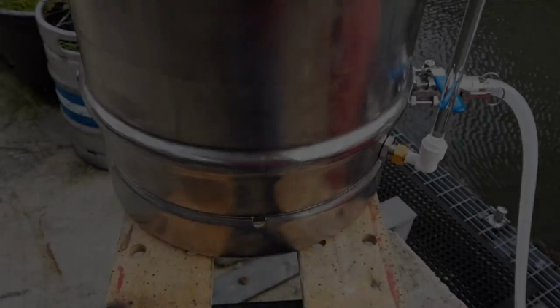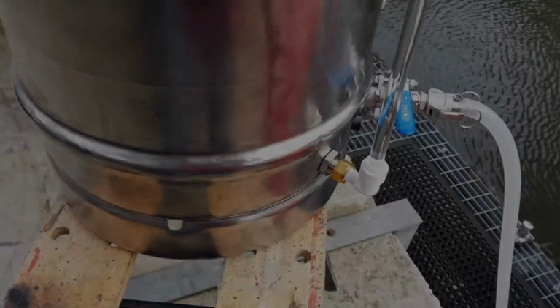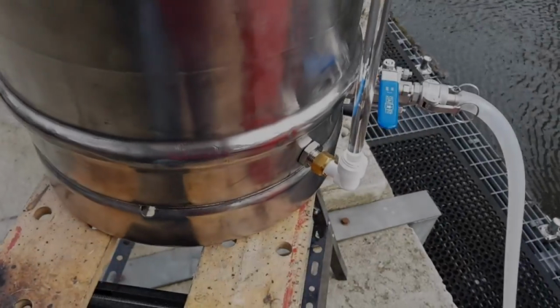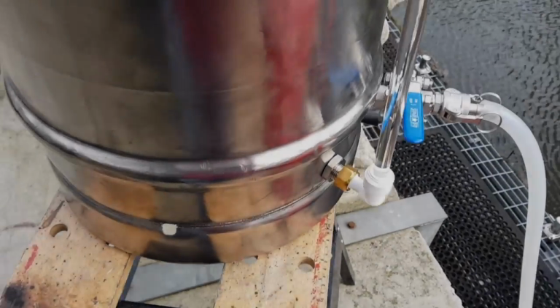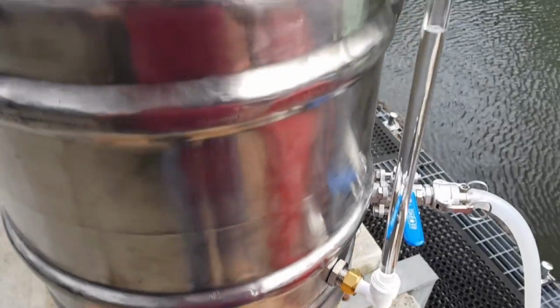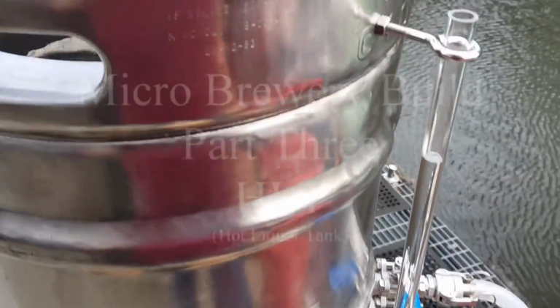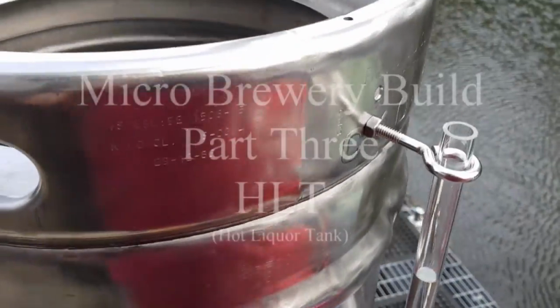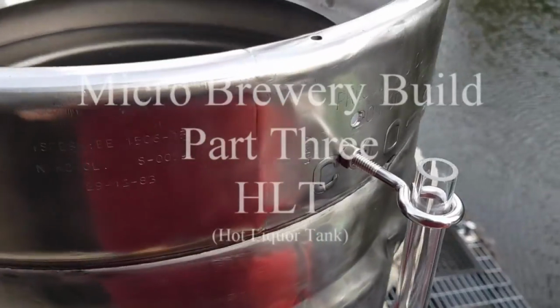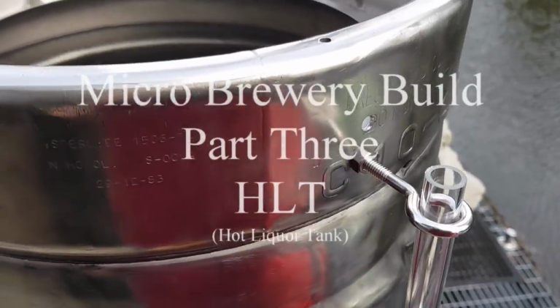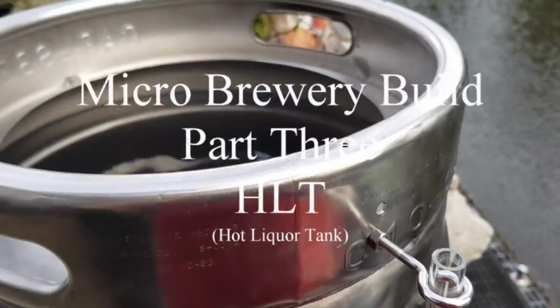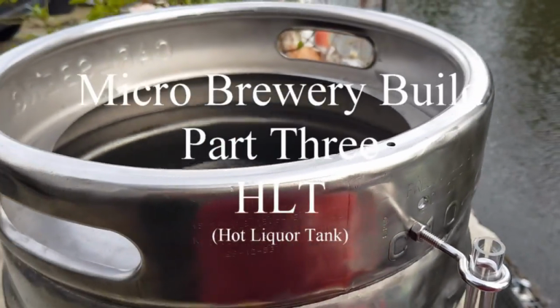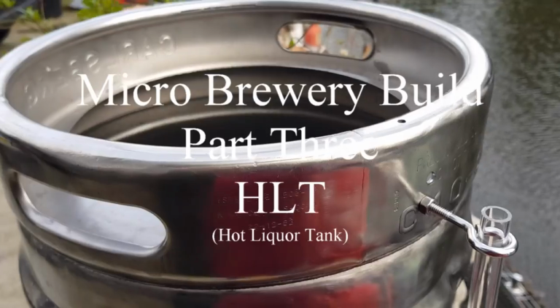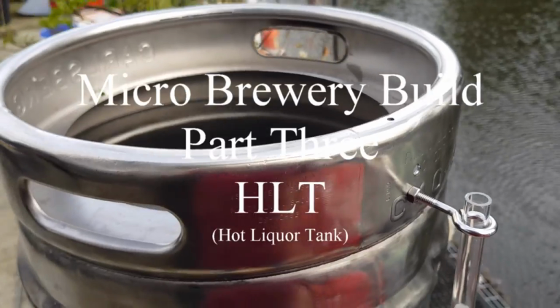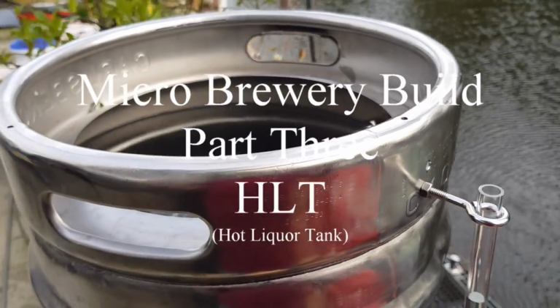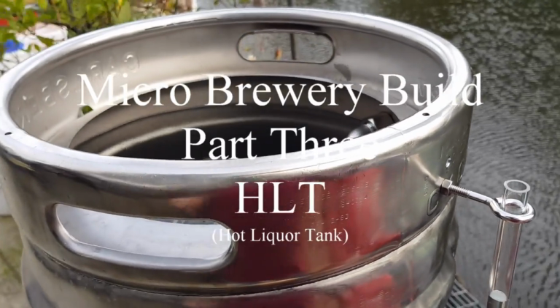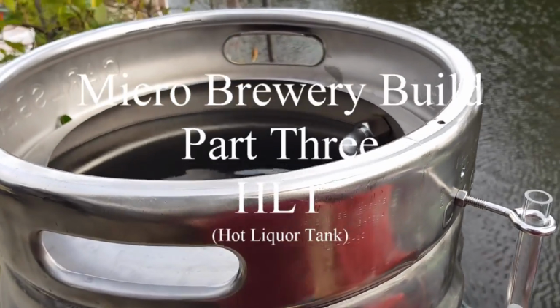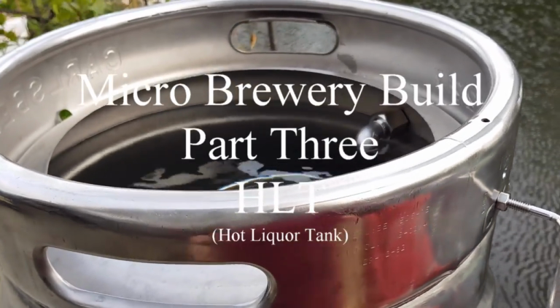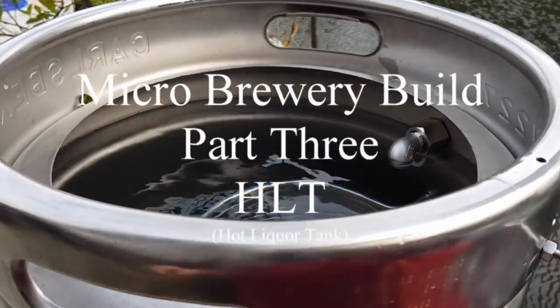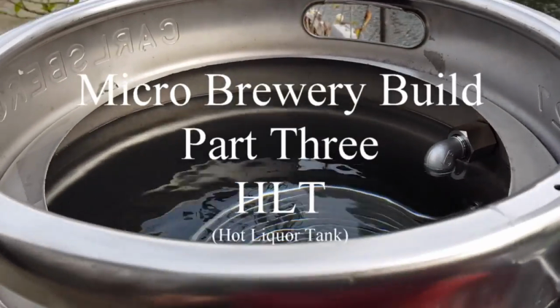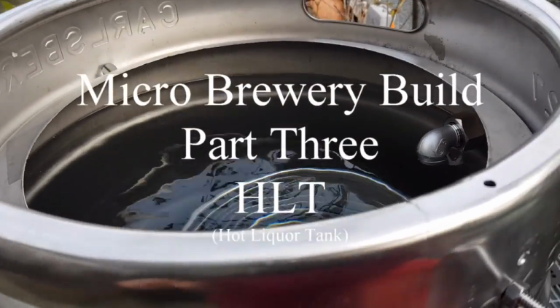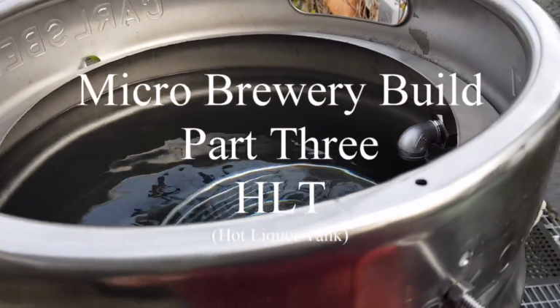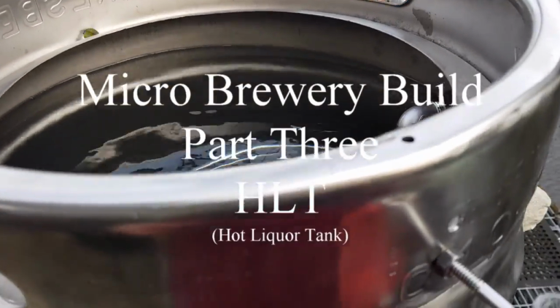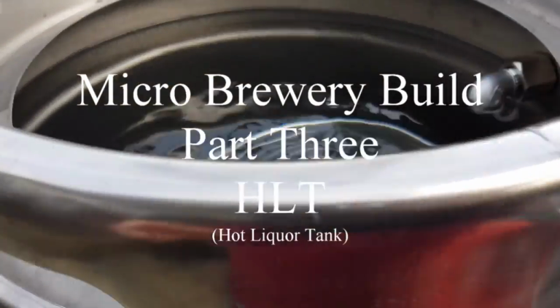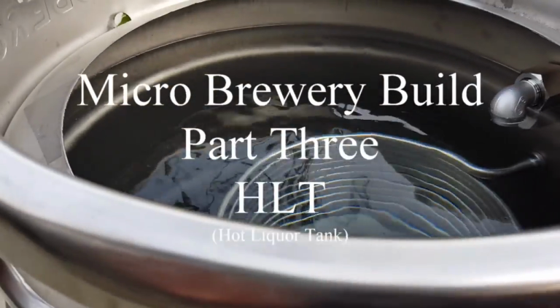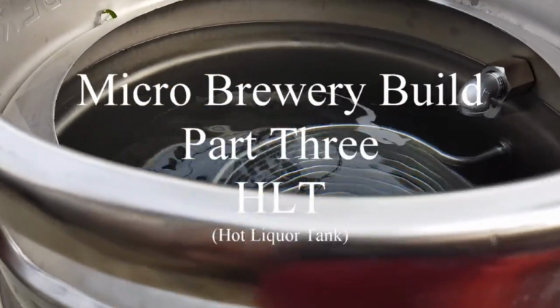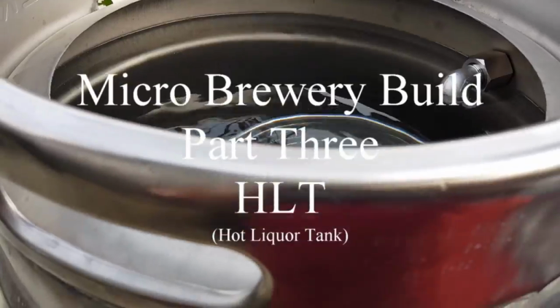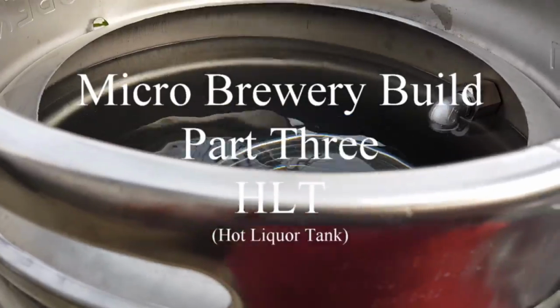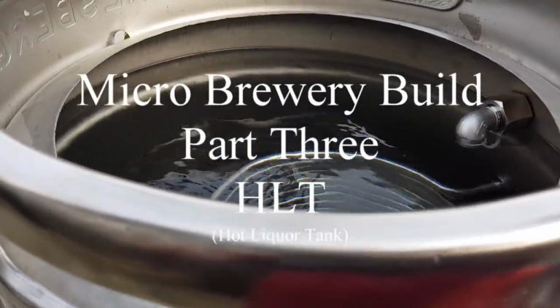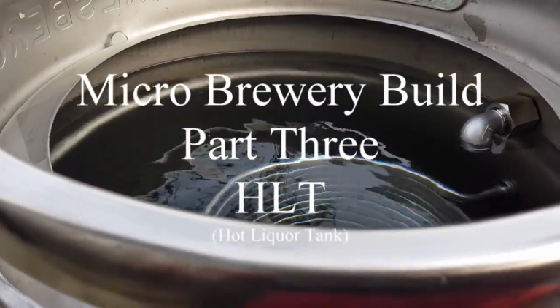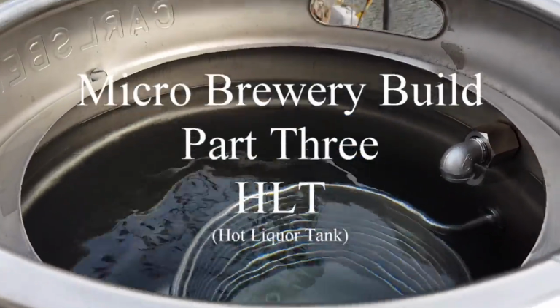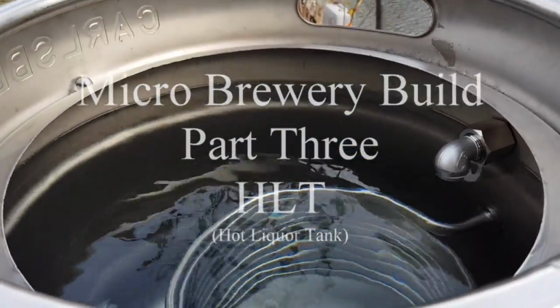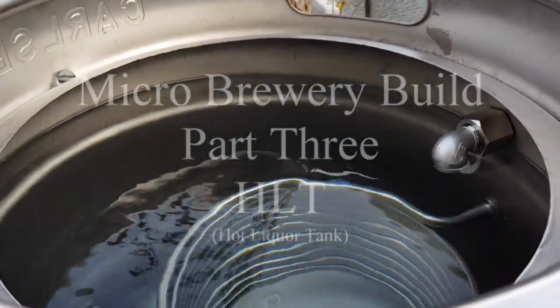A bit windy today. We came back early because we've had to leave the boat somewhere because all the flood locks are shut, so back in Sheffield a little bit earlier than we had planned.